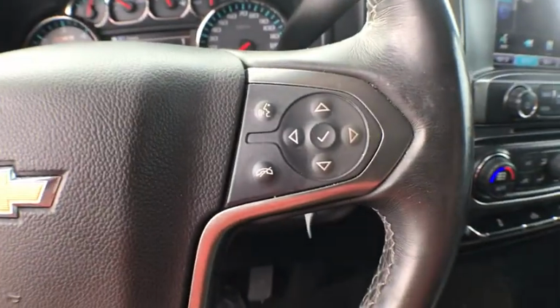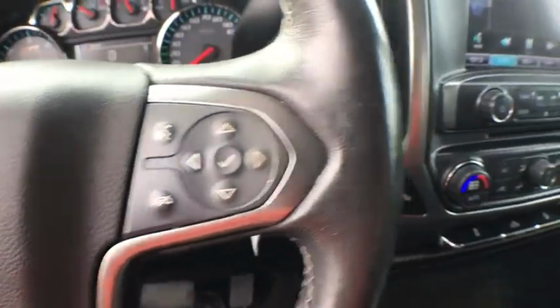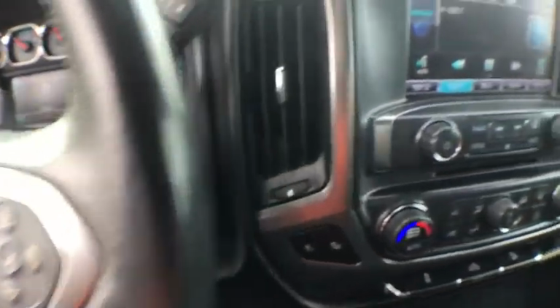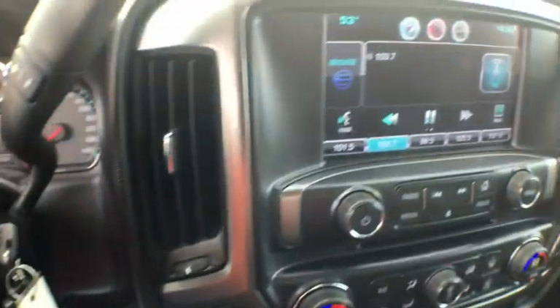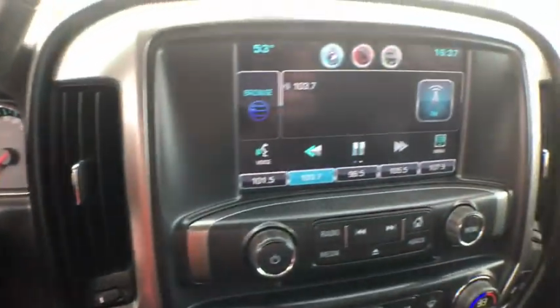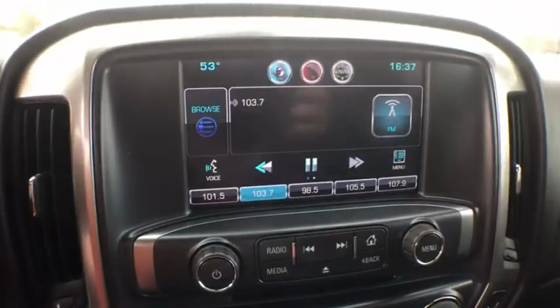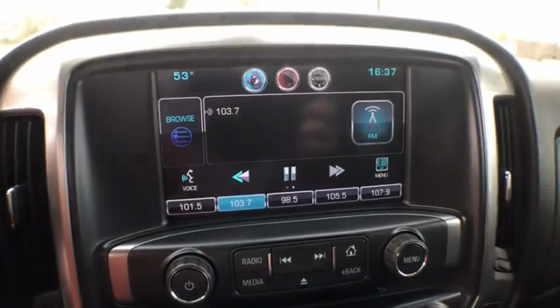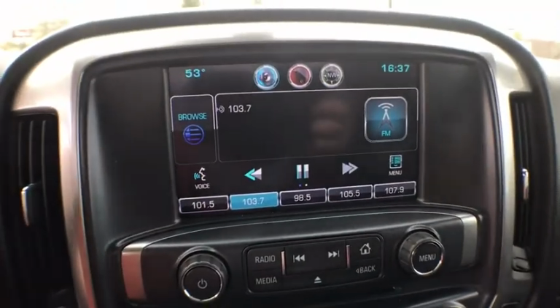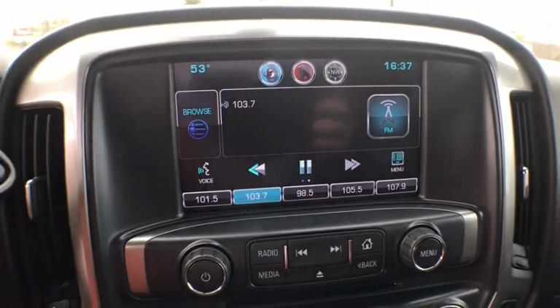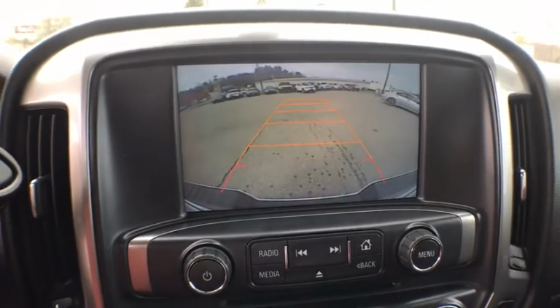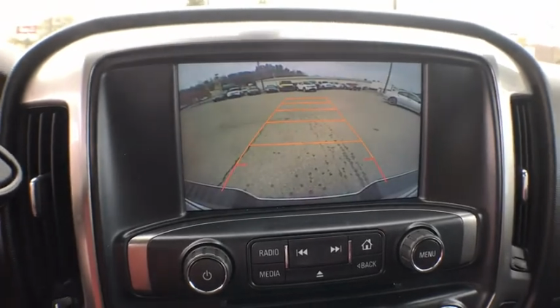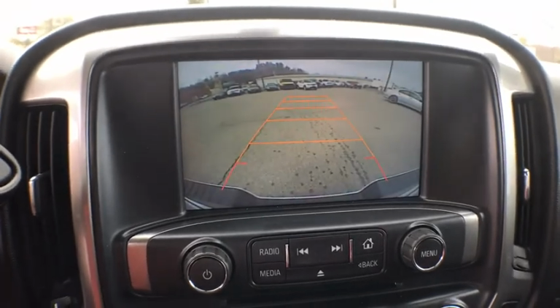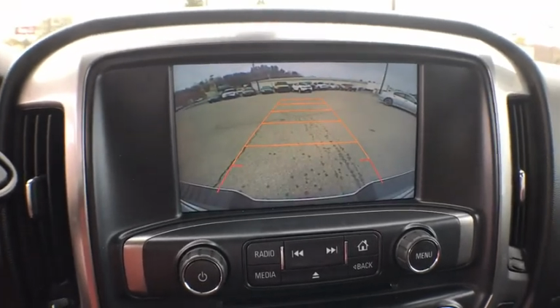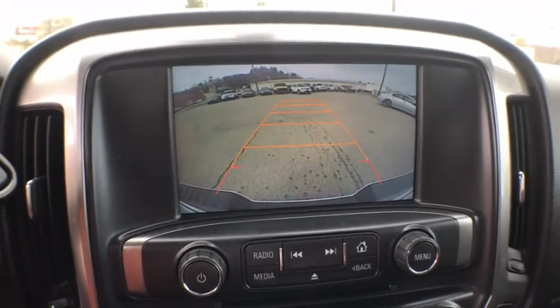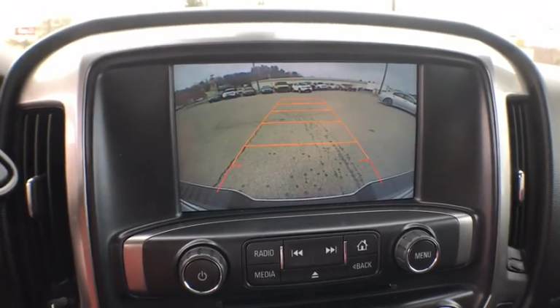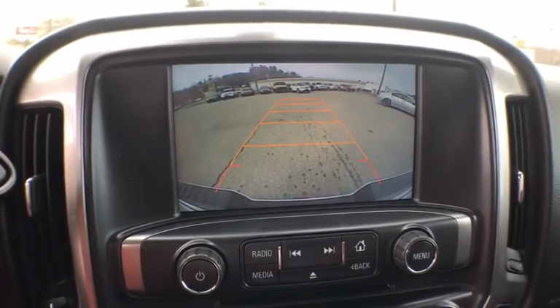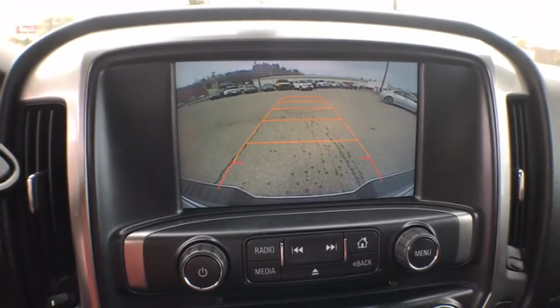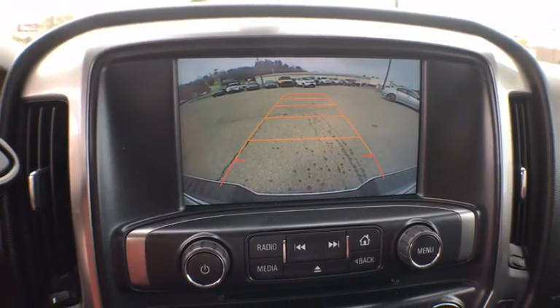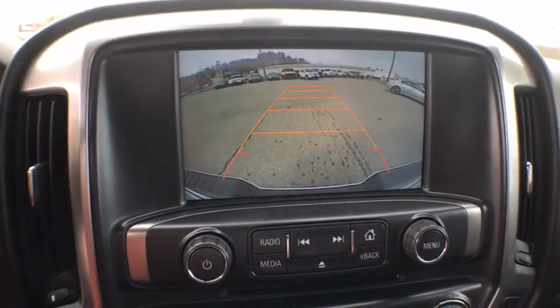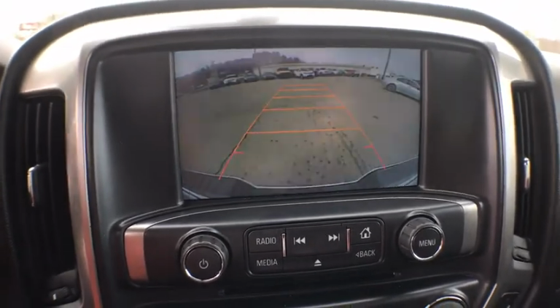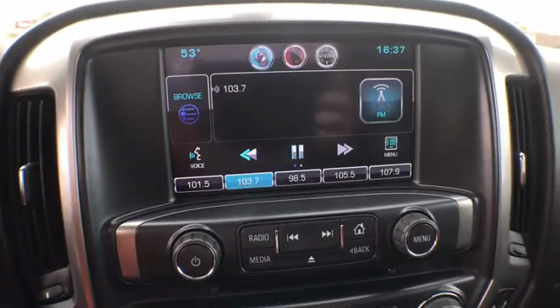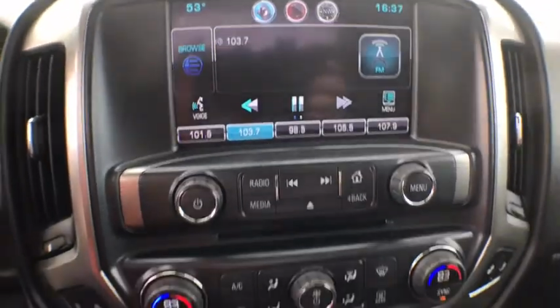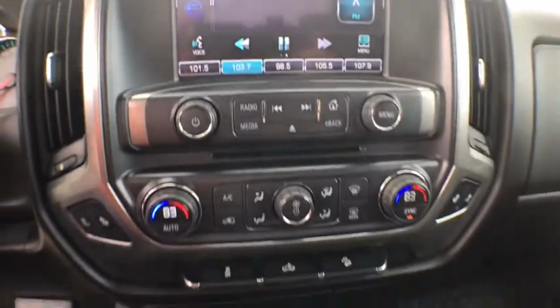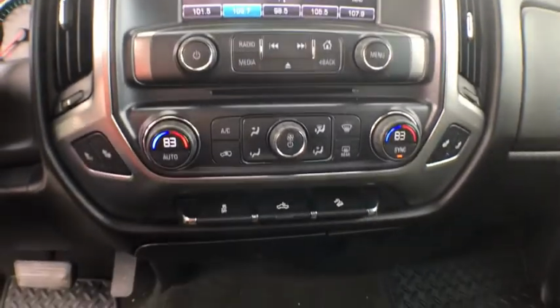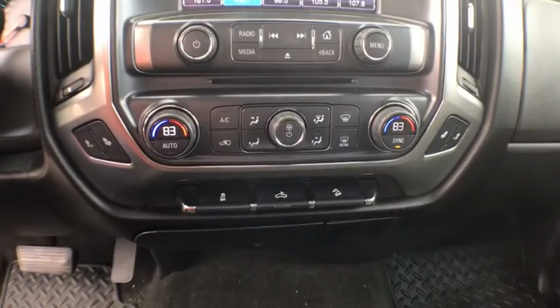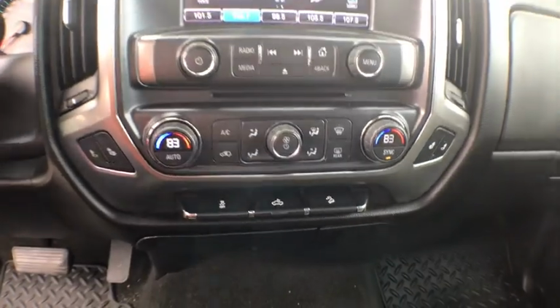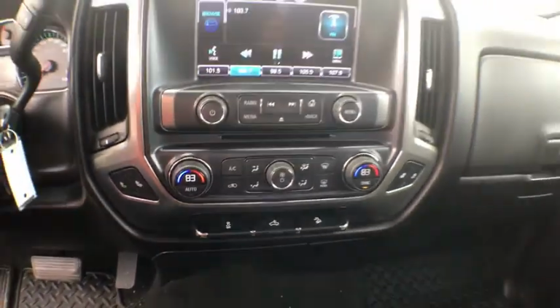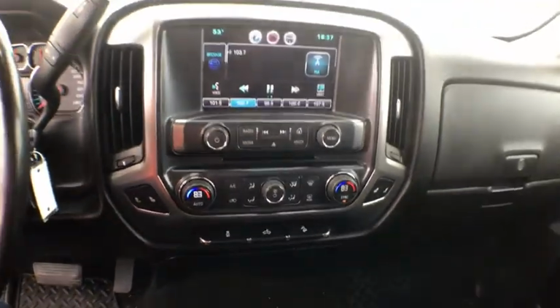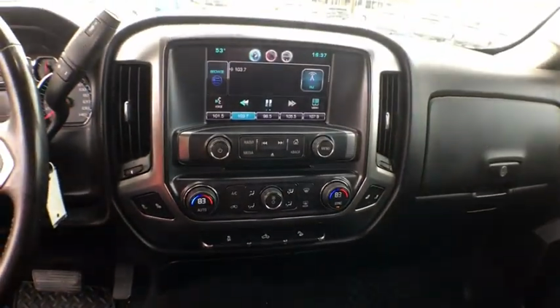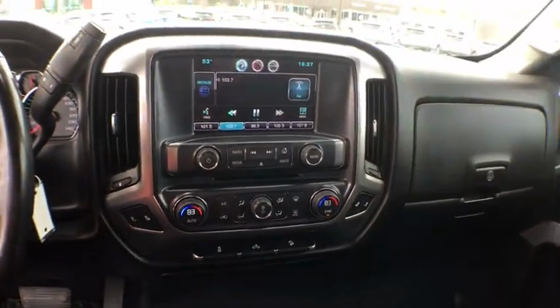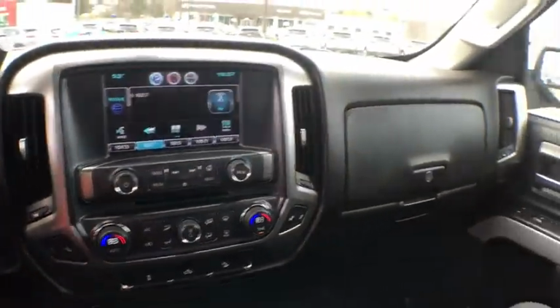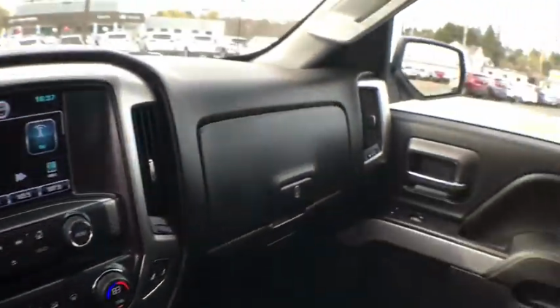Aluminum wheels, cruise control, center armrest, power windows, power locks, trip computer, electronic stability control, bed liner, compass, CD player, remote keyless entry.